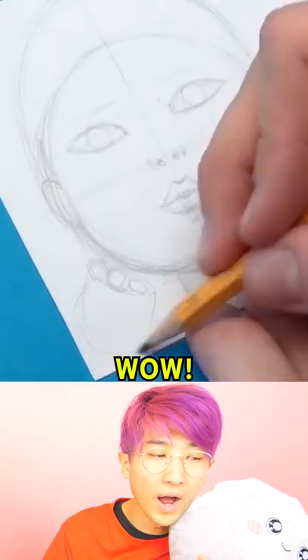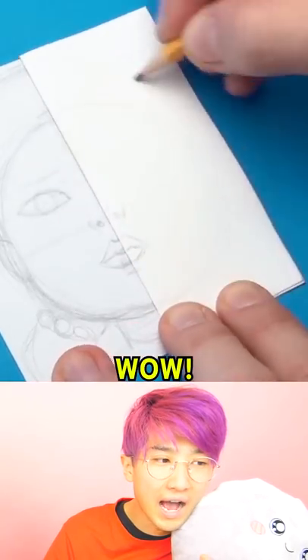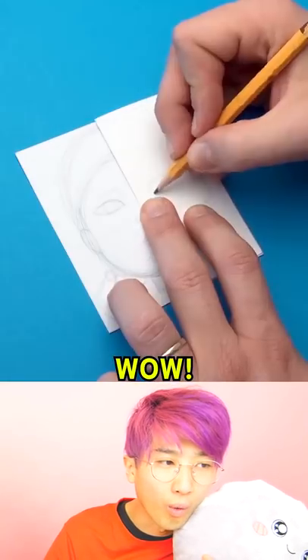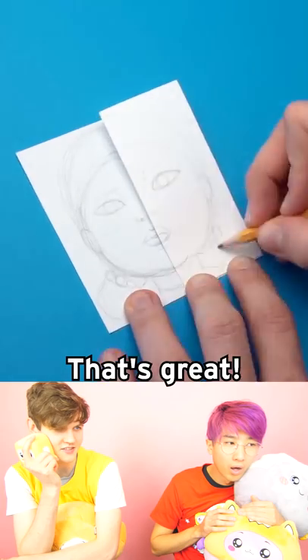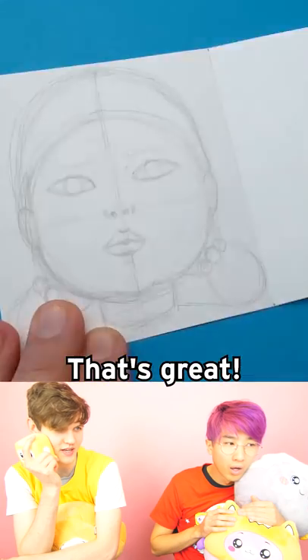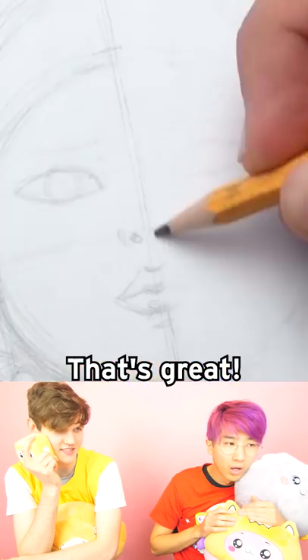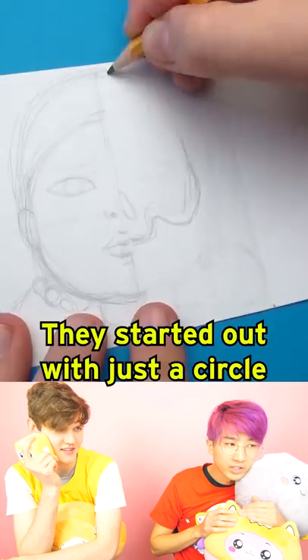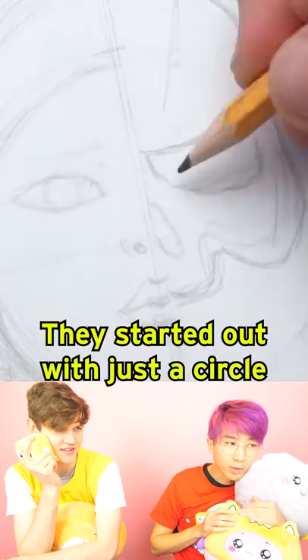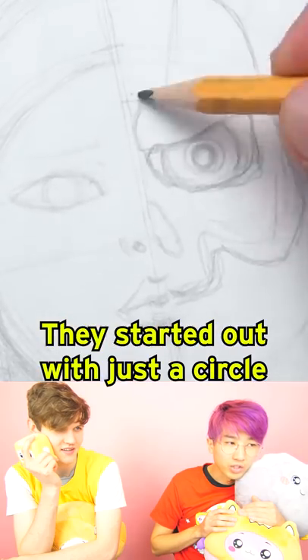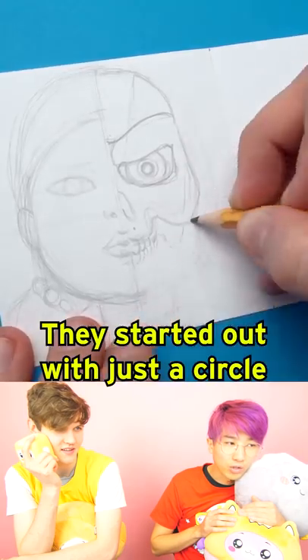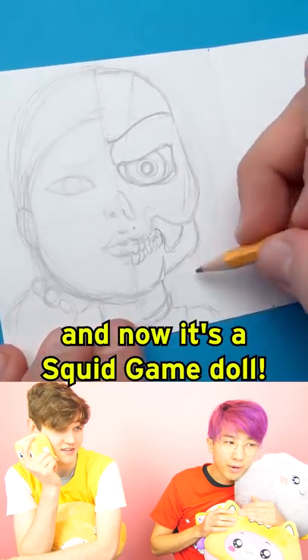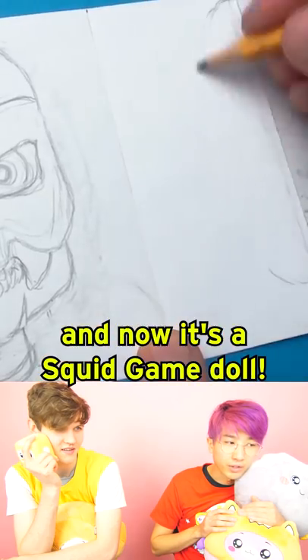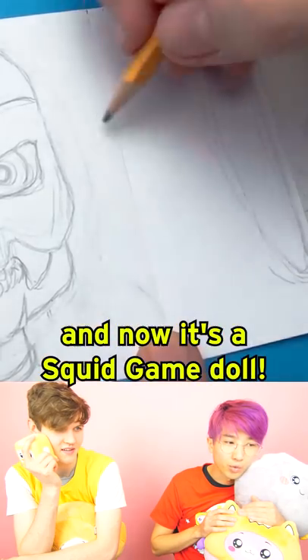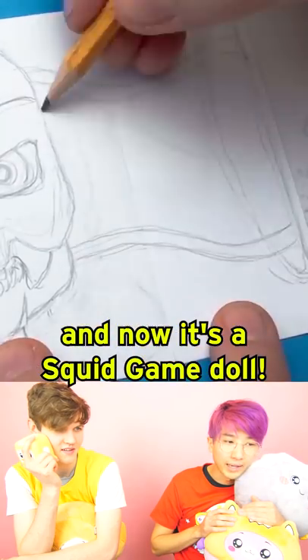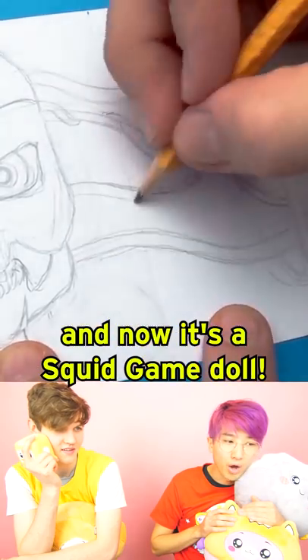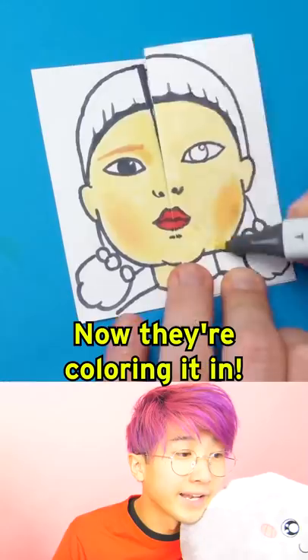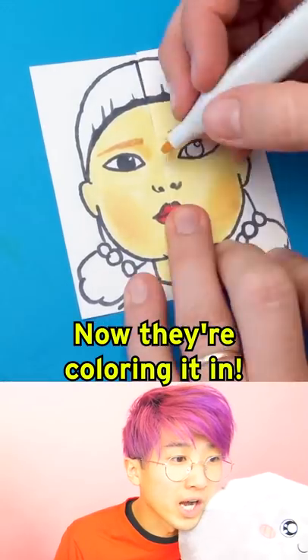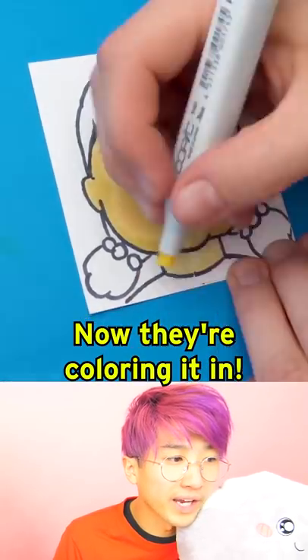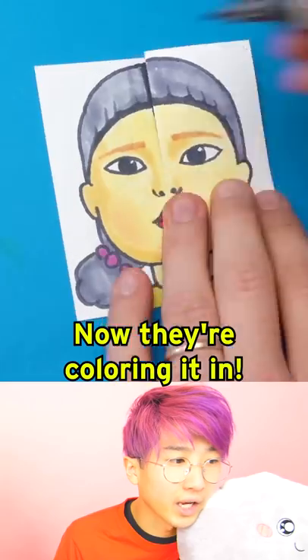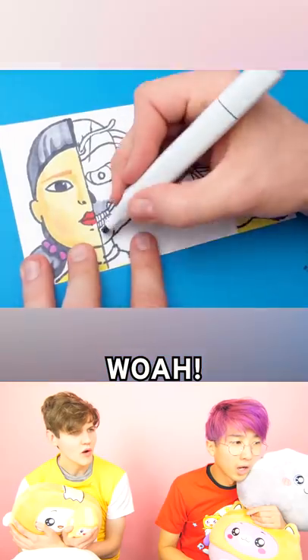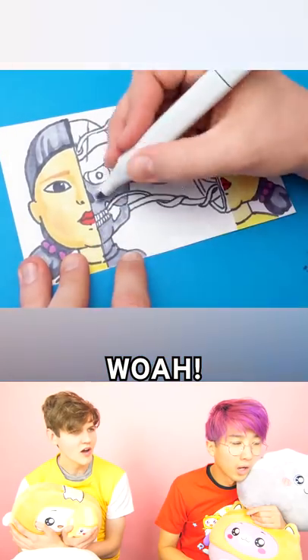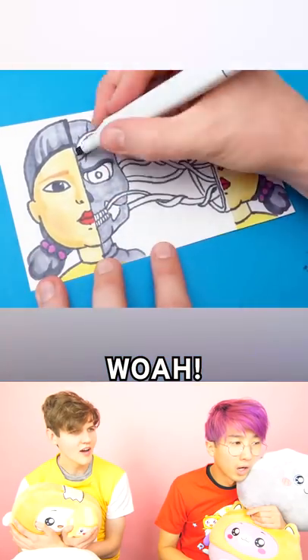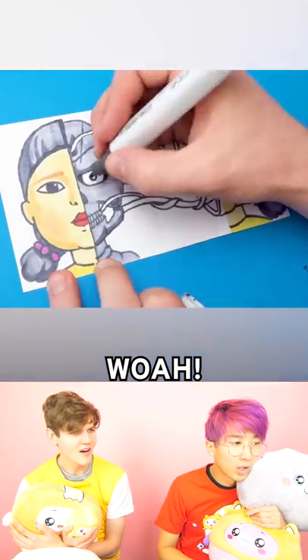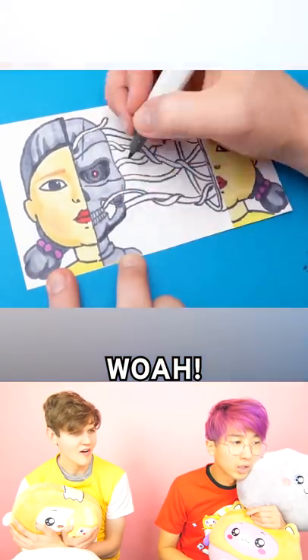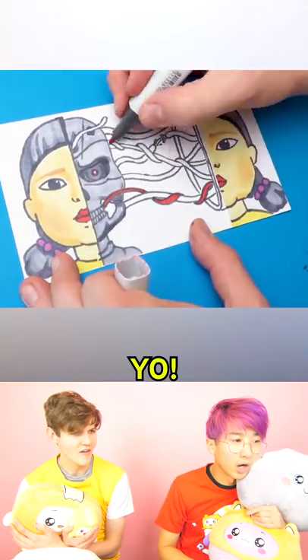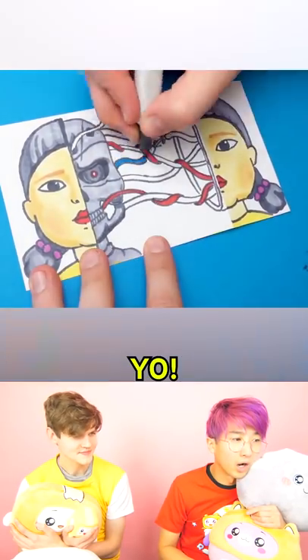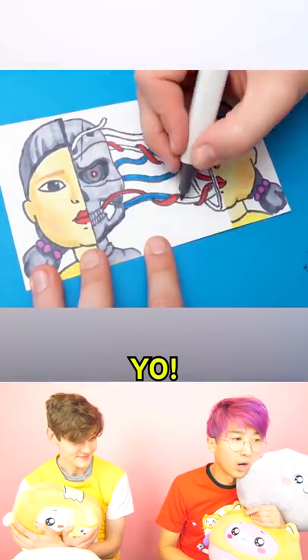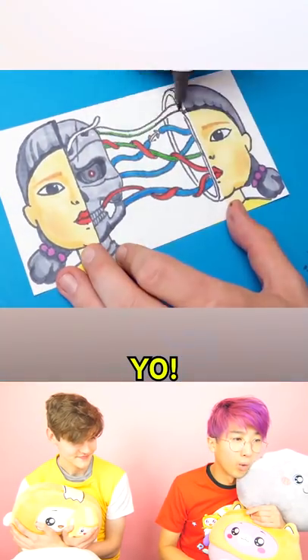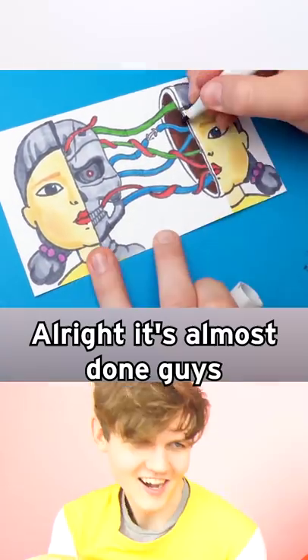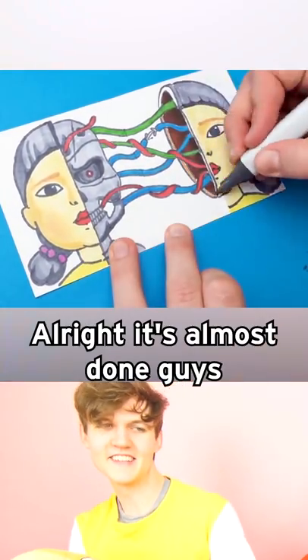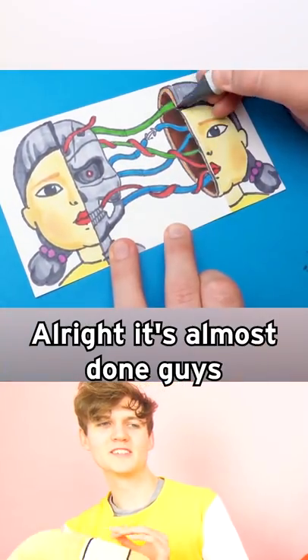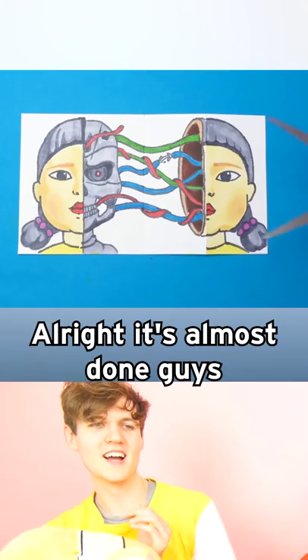Wow! That's great. They started out with just a circle and now it's a Squid Game doll. Now they're coloring it in. Whoa! Yo! All right, it's almost done, guys.